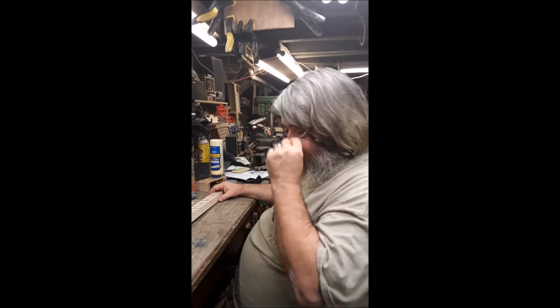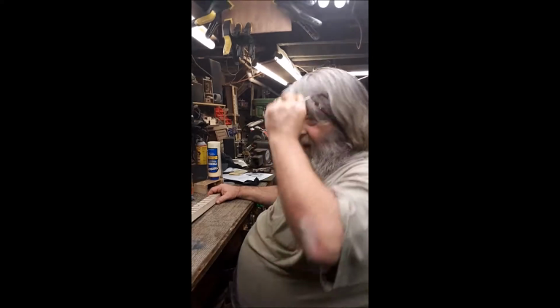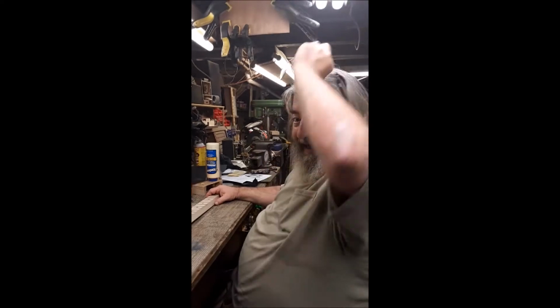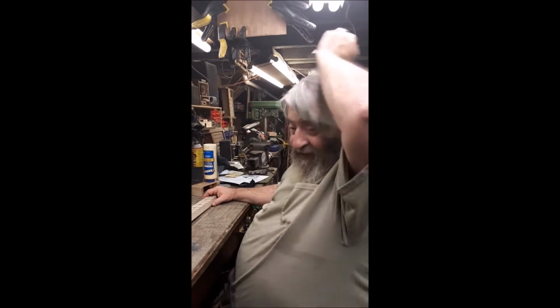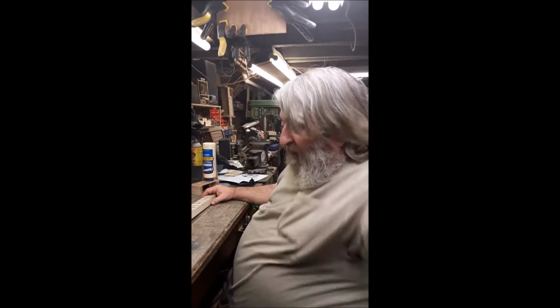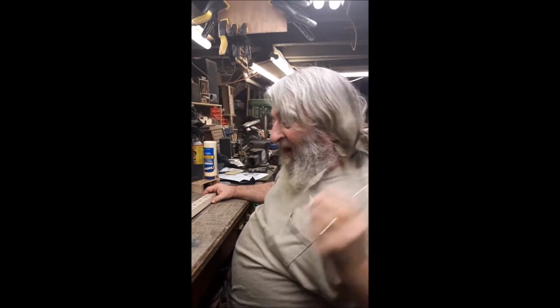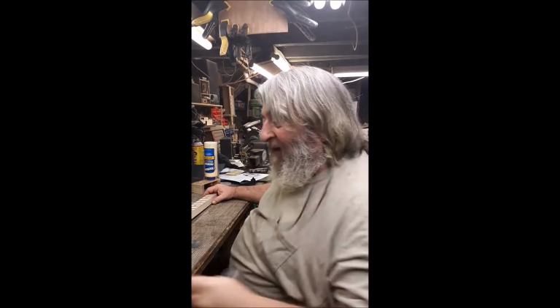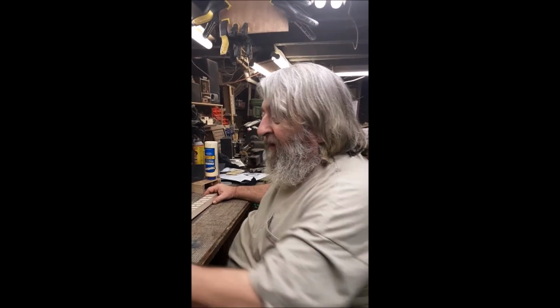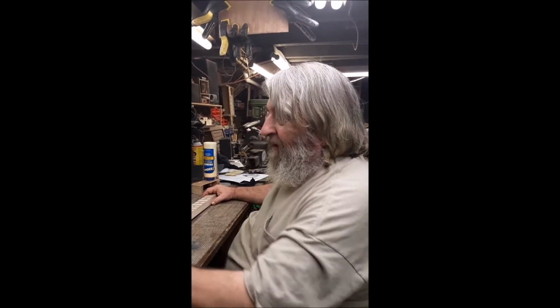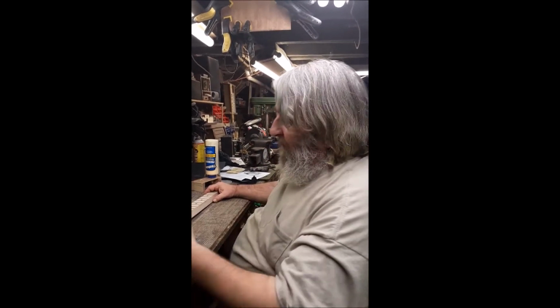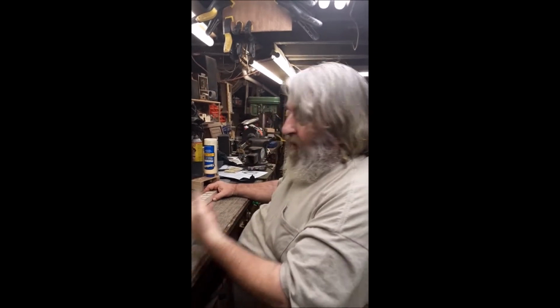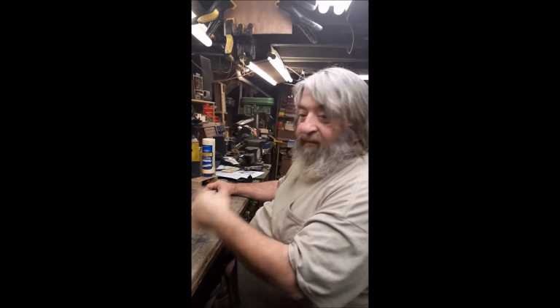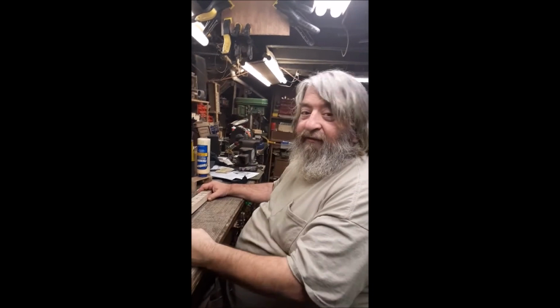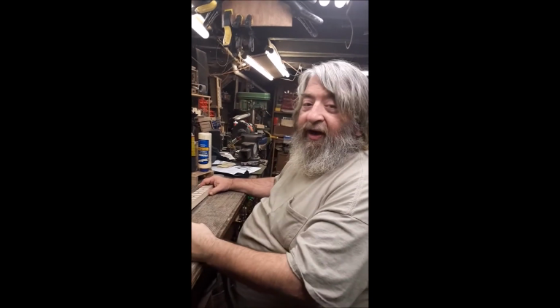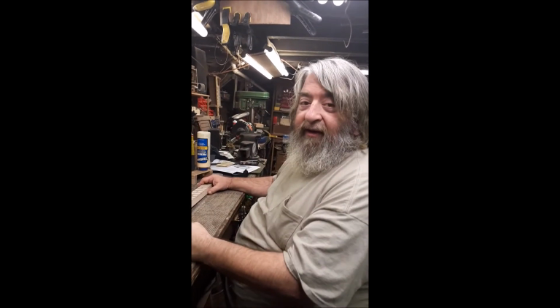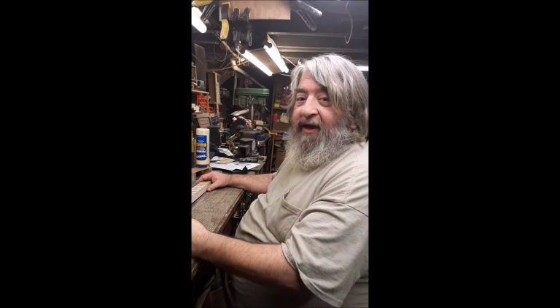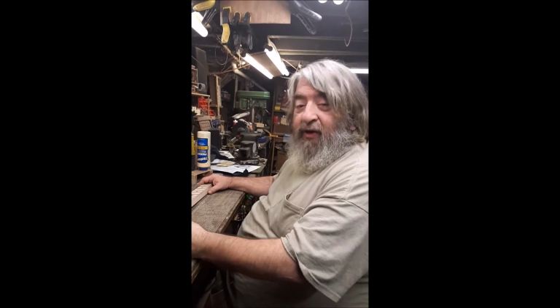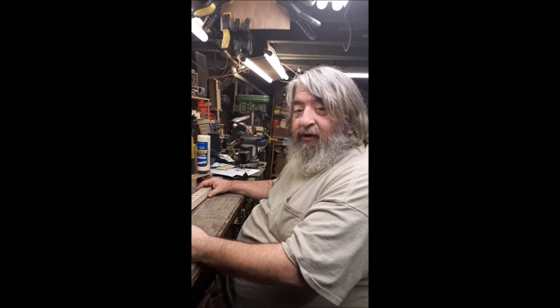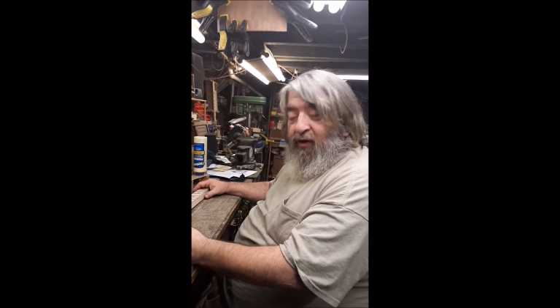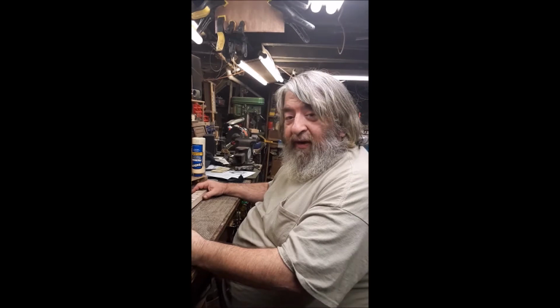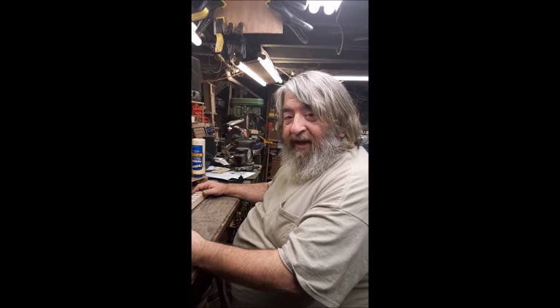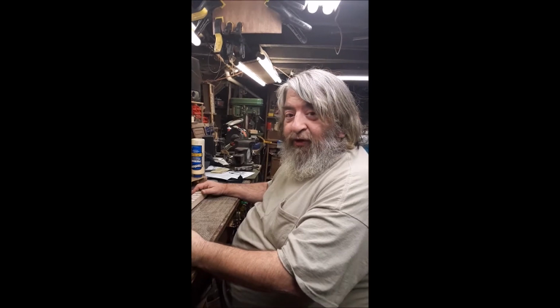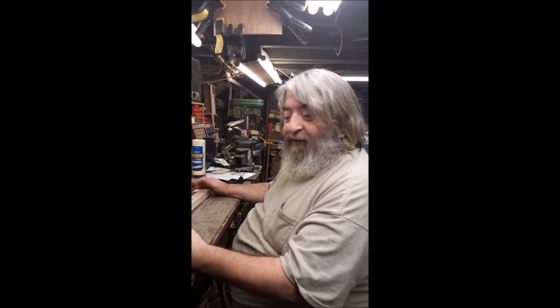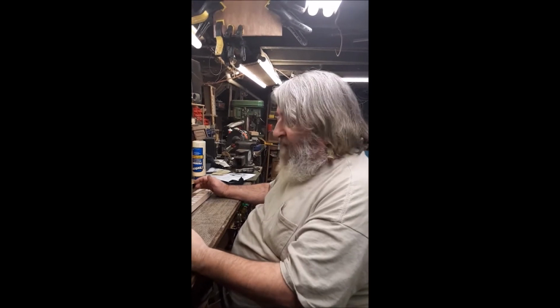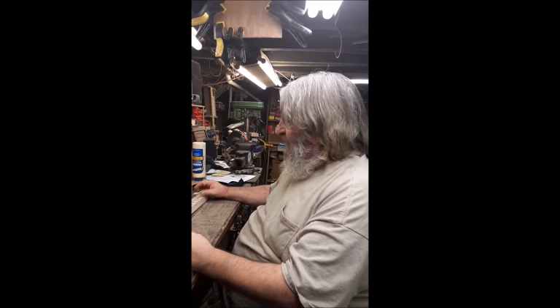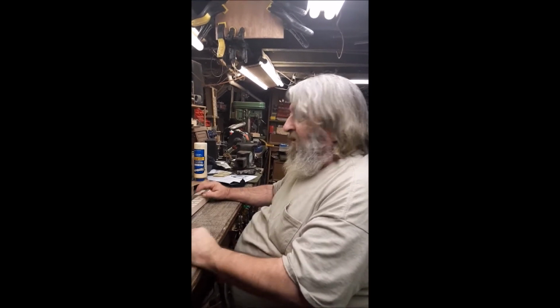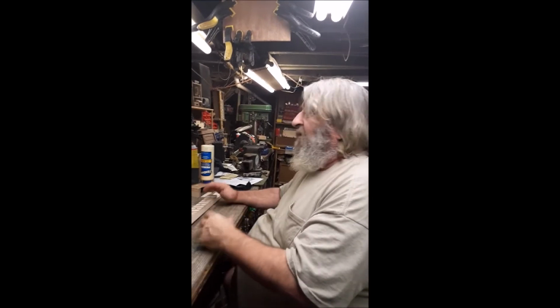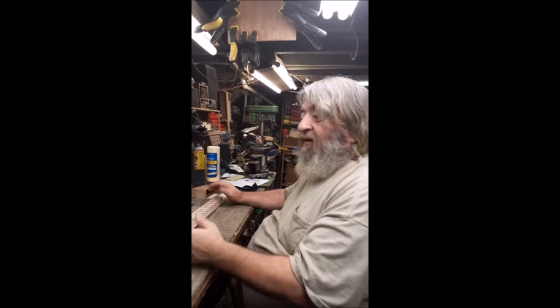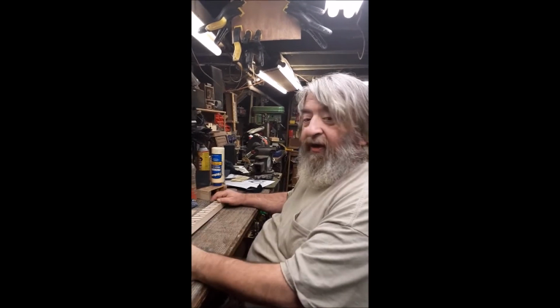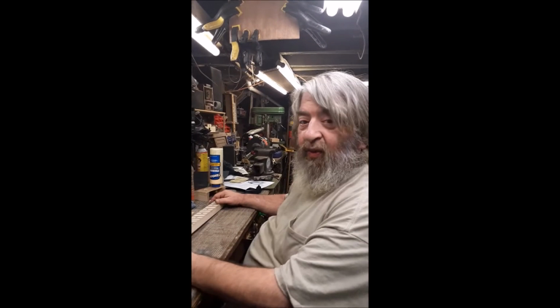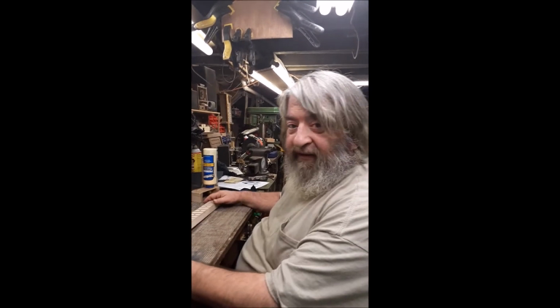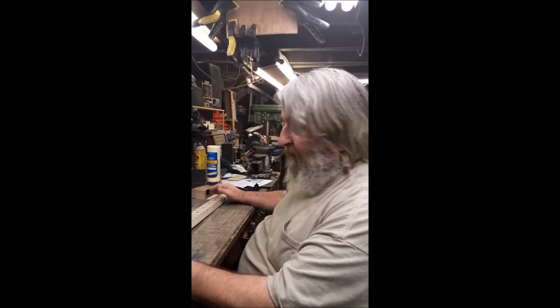Hi guys, Lou LaManna here. We're converting the Country Roads 4-string banjo to a 5-string, so here's one of the steps.